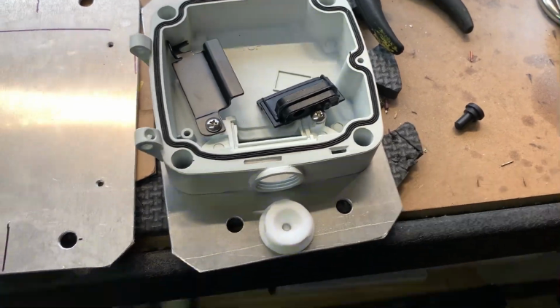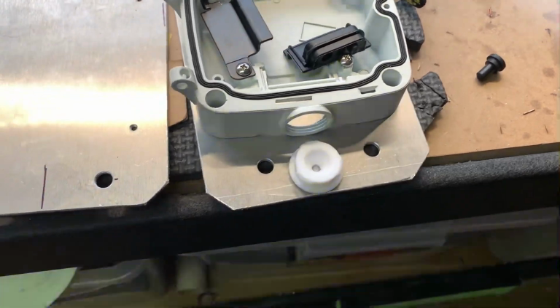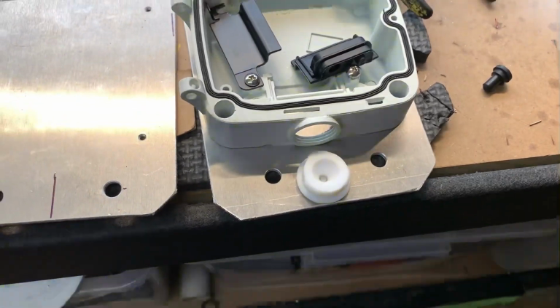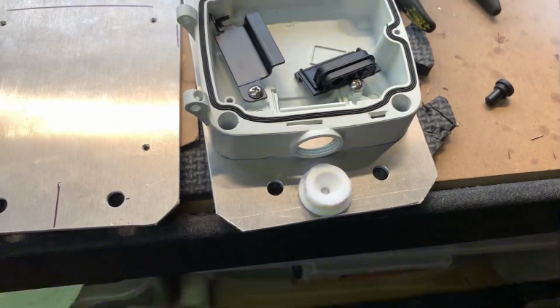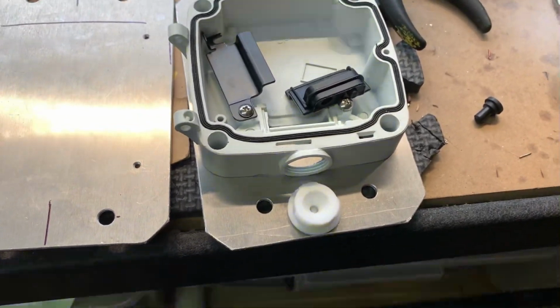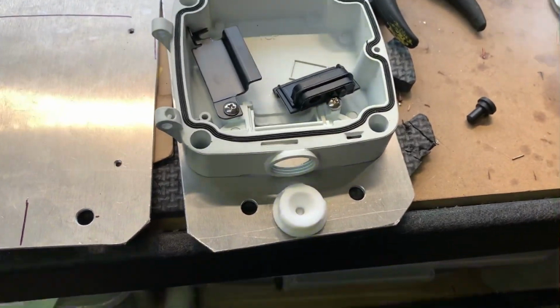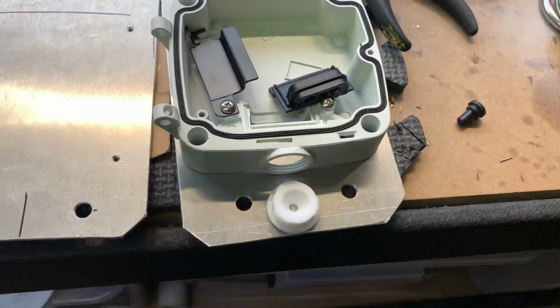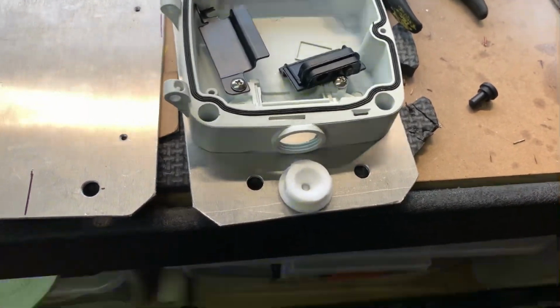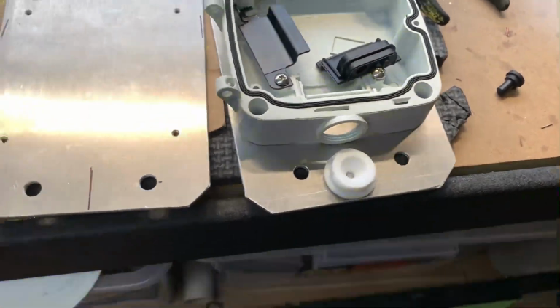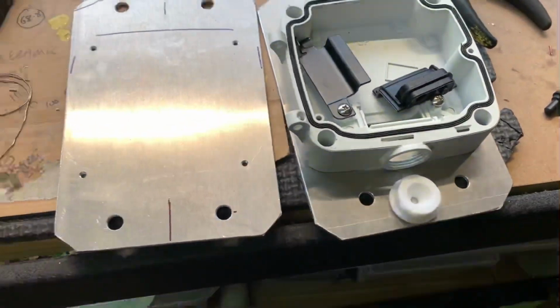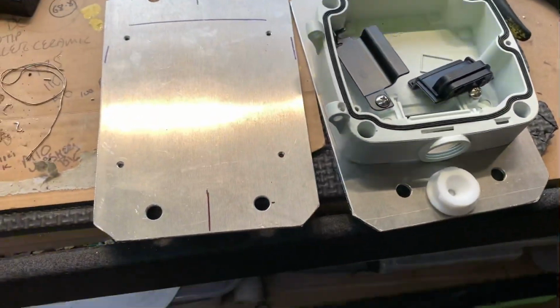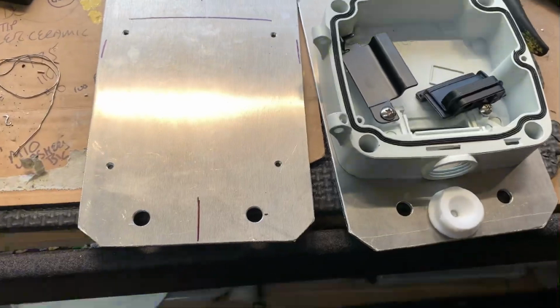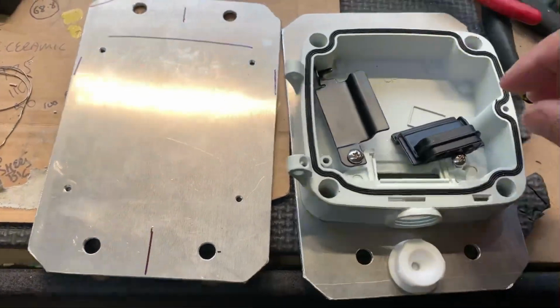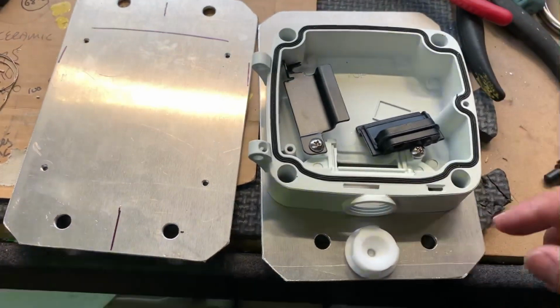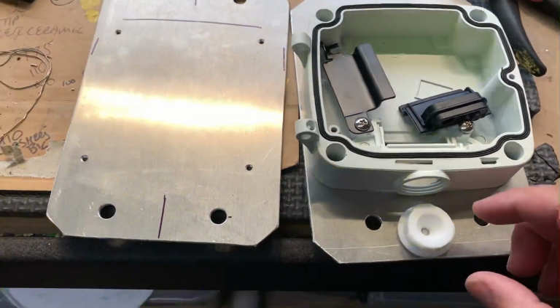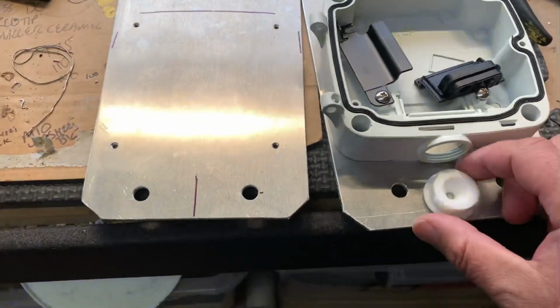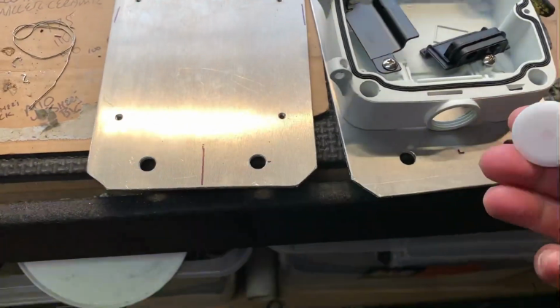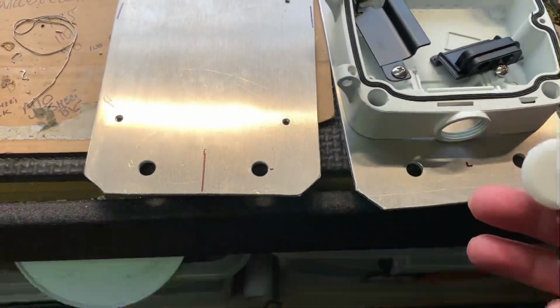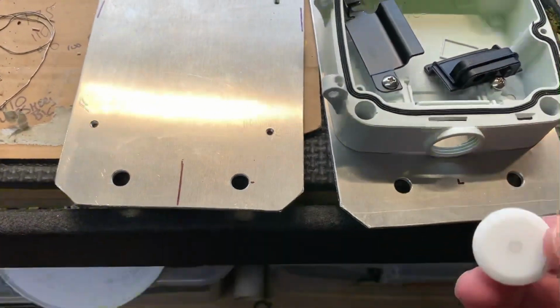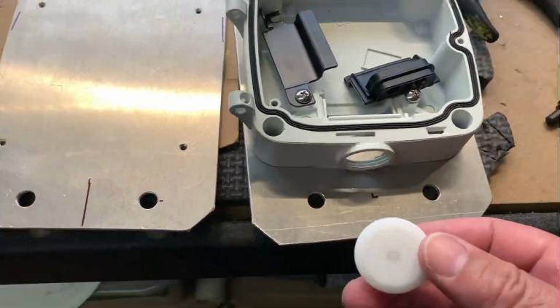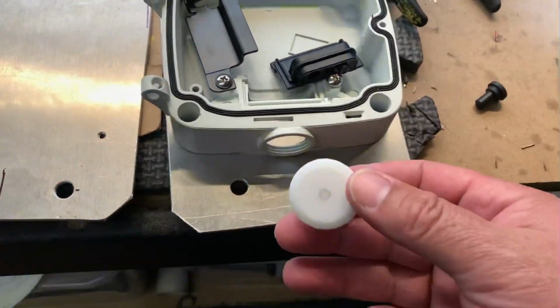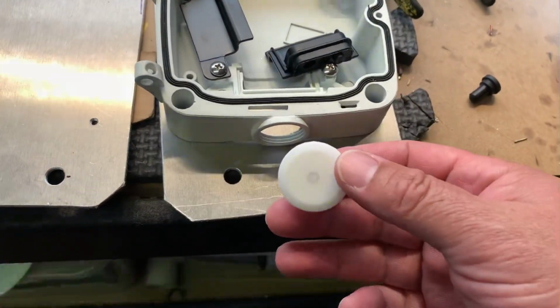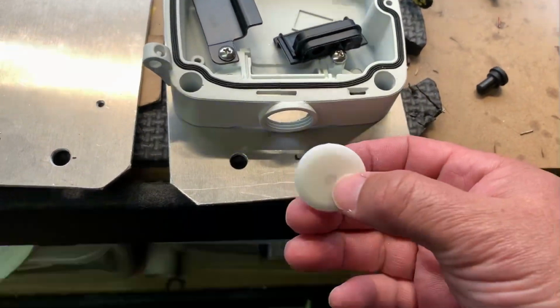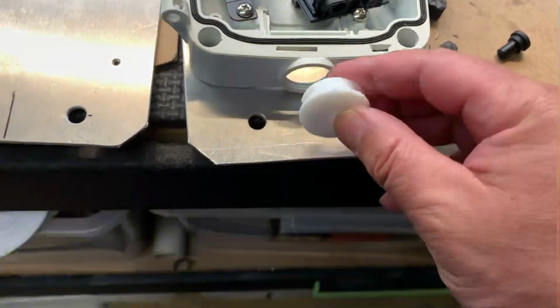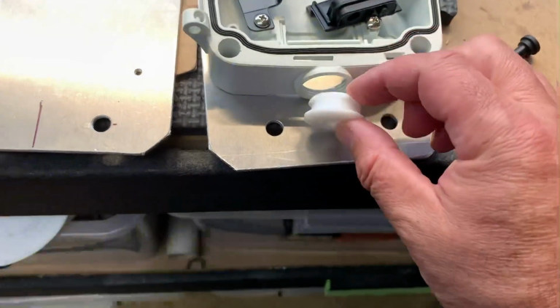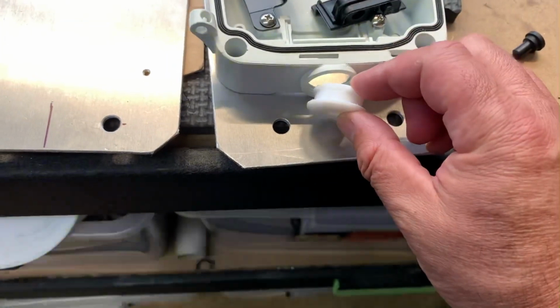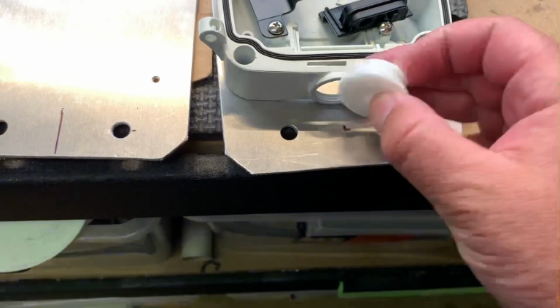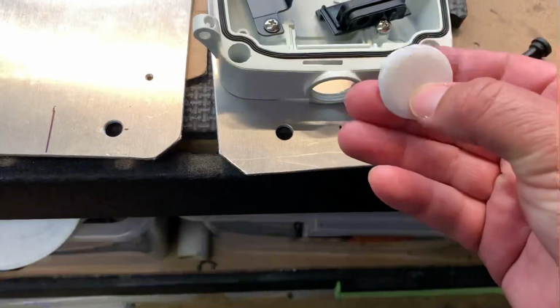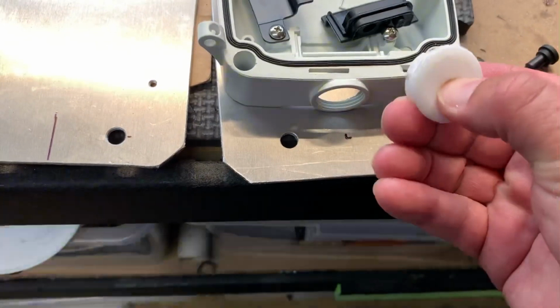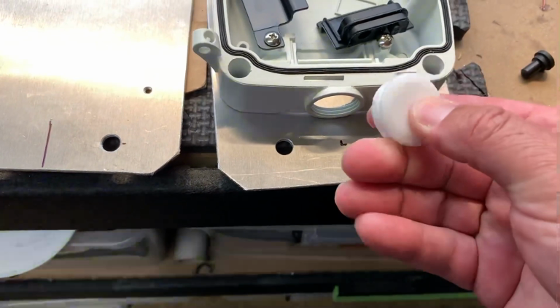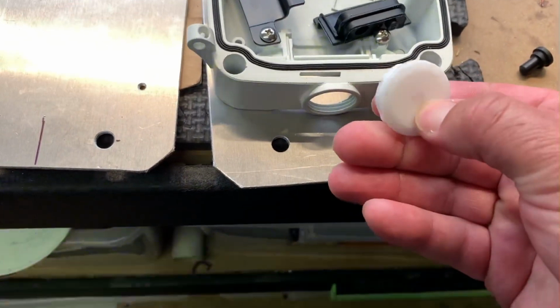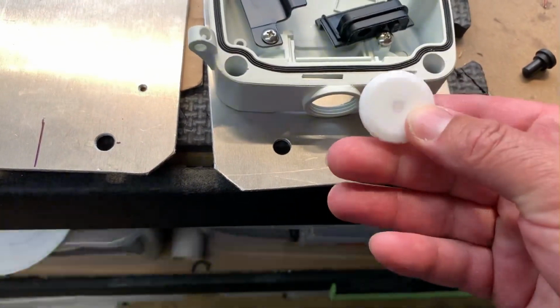Hi Ano. Just a little bit on how this works. So this goes in here and the cable gets pushed through this hole.